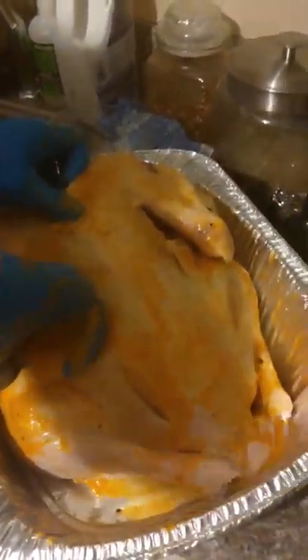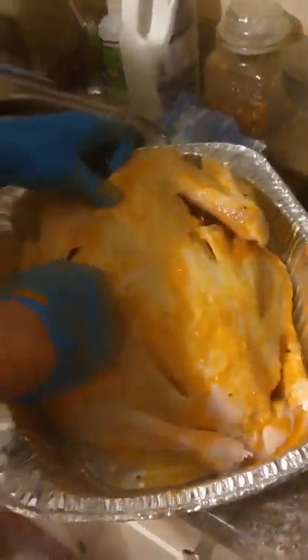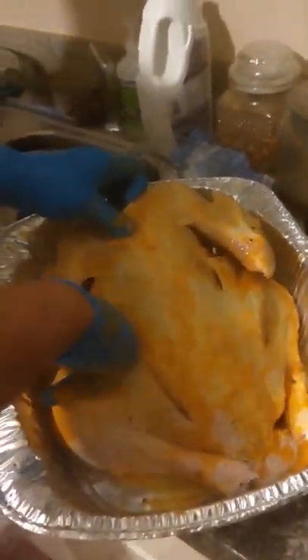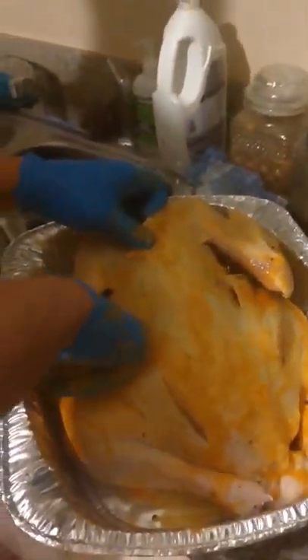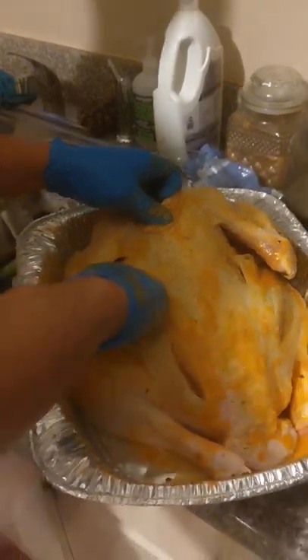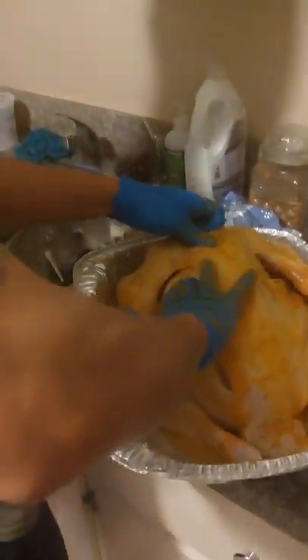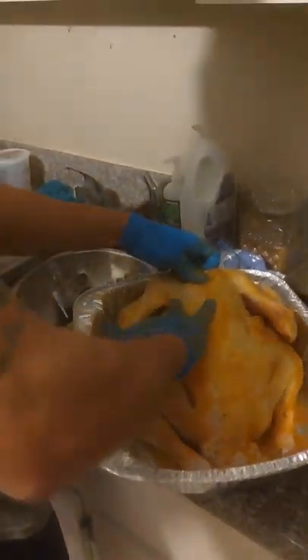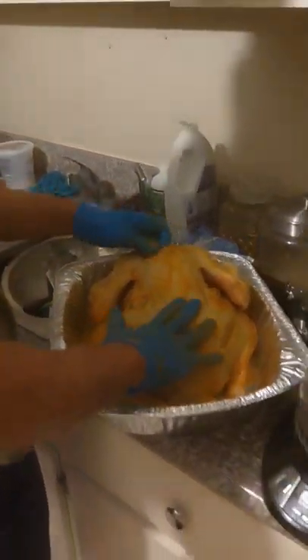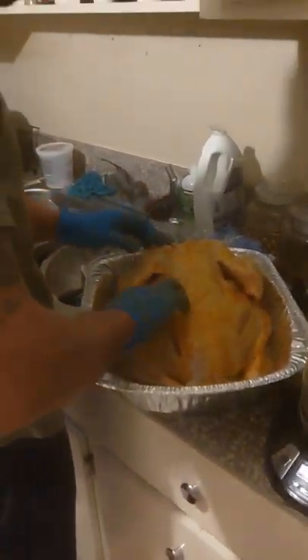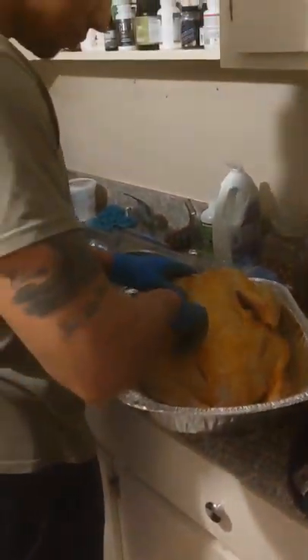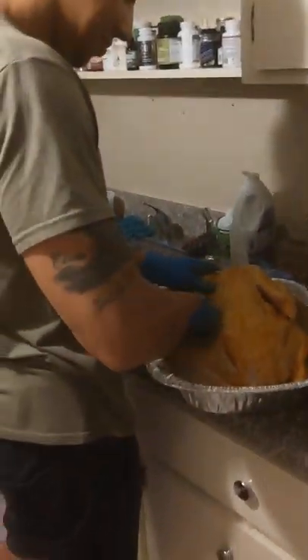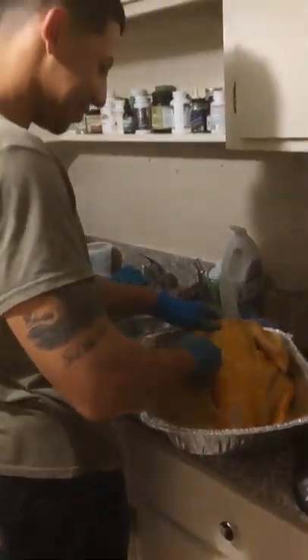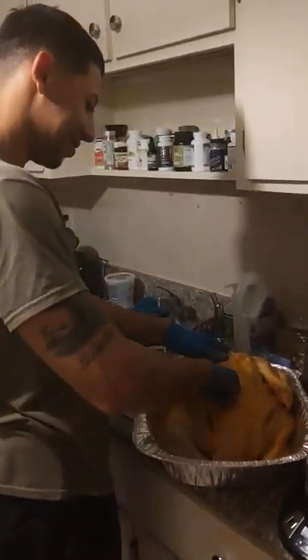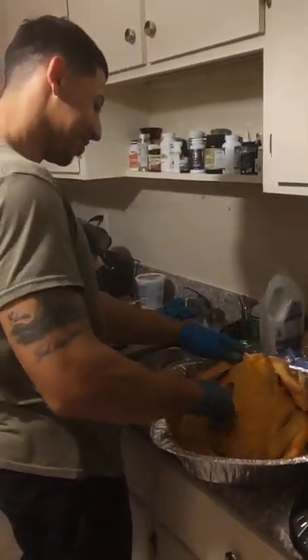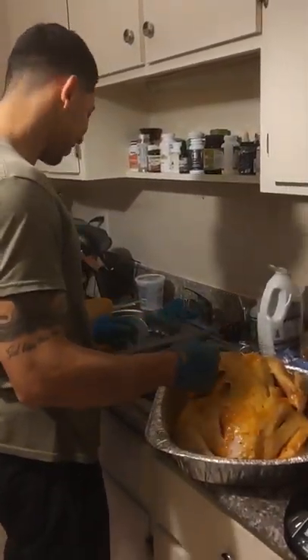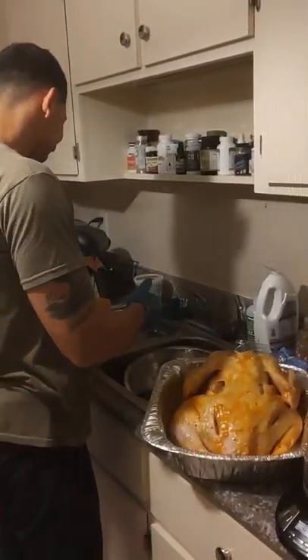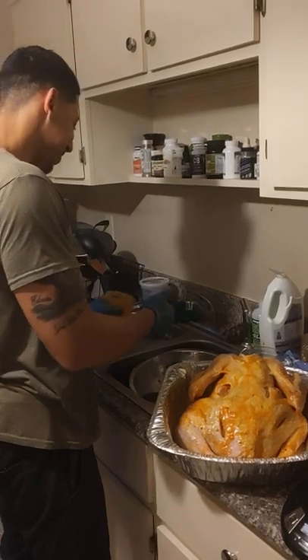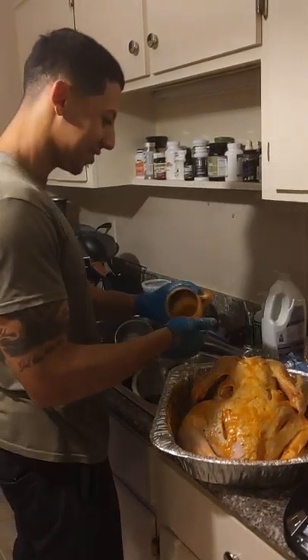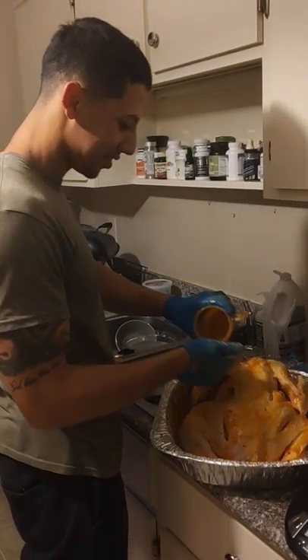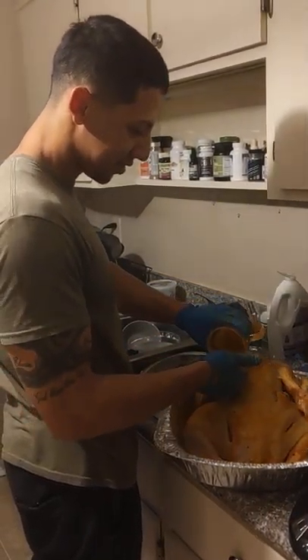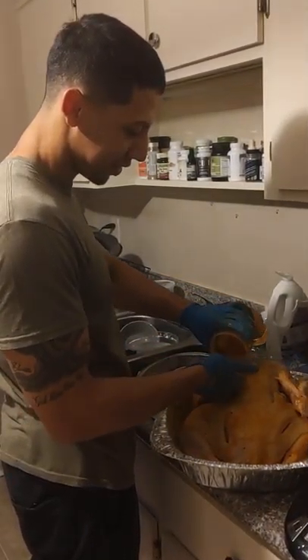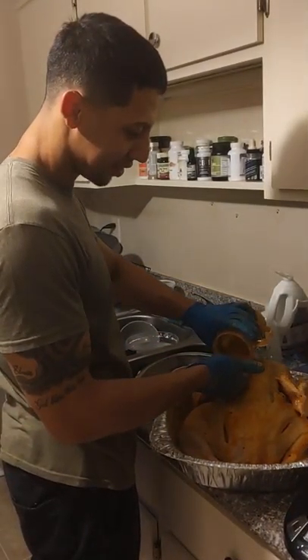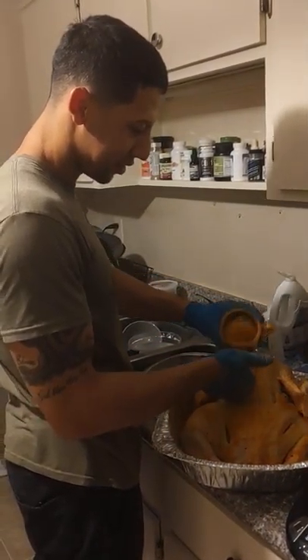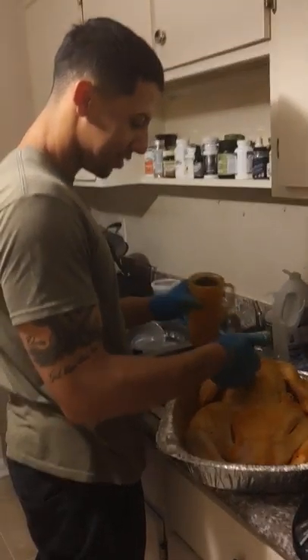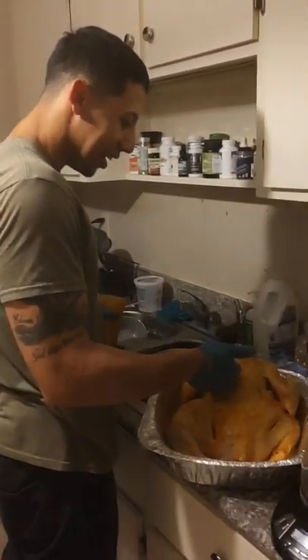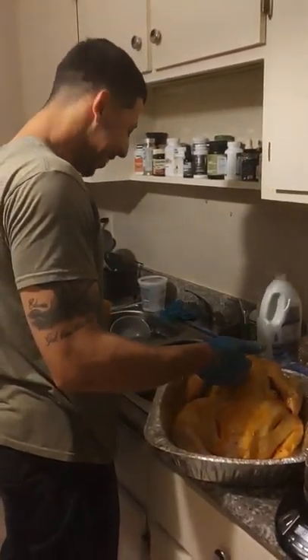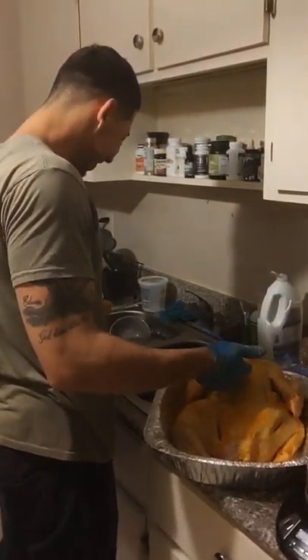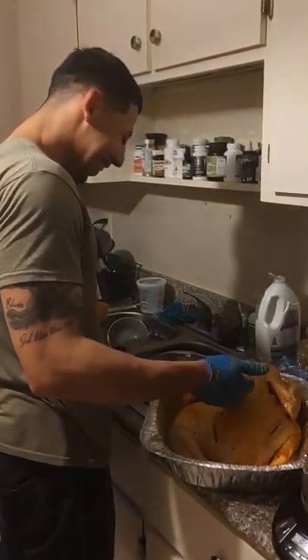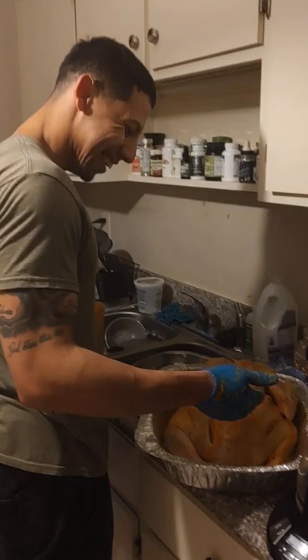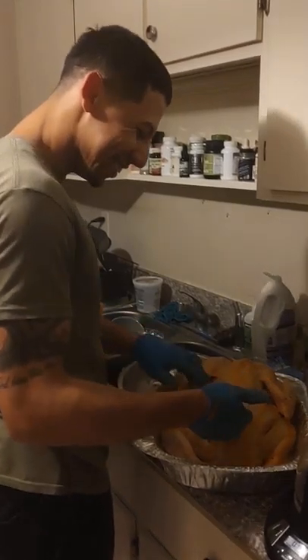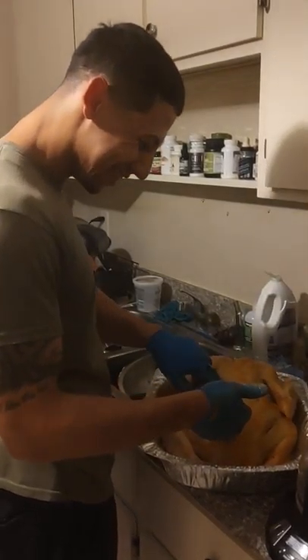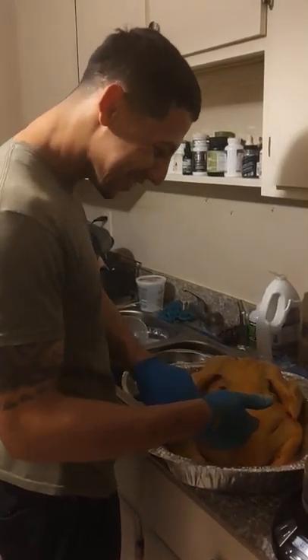All right, I think that's a wrap. I love you, Edwin, and I love your turkey.